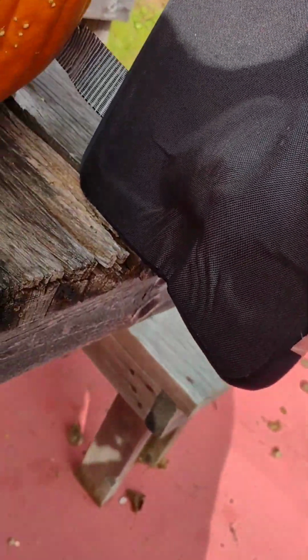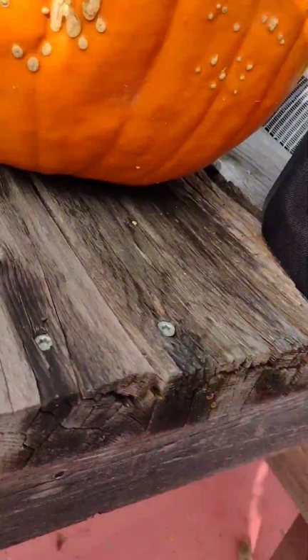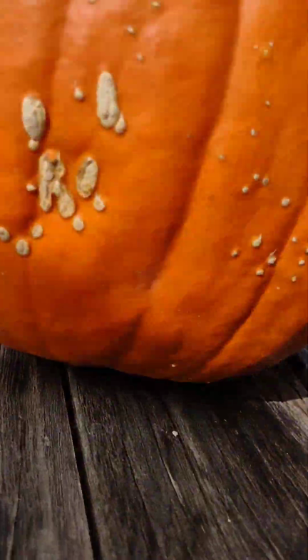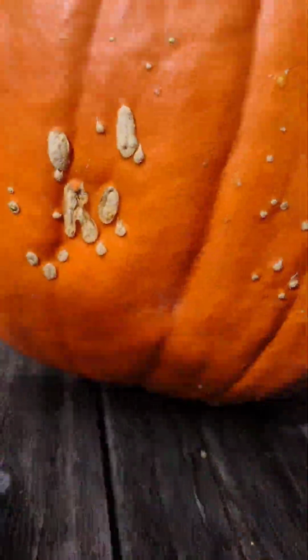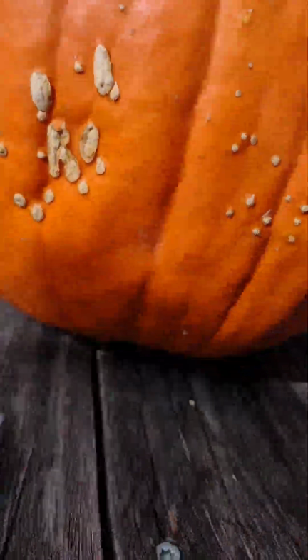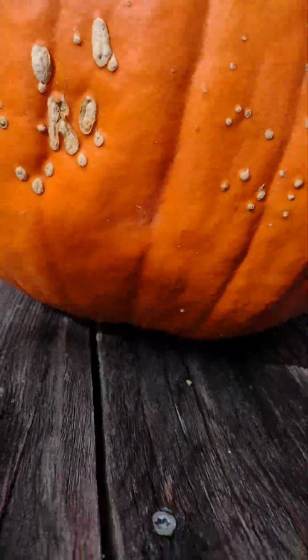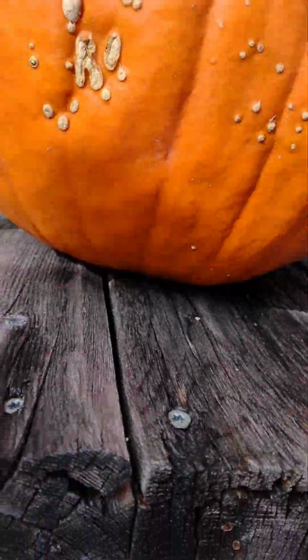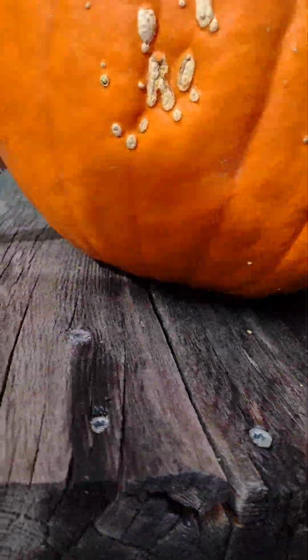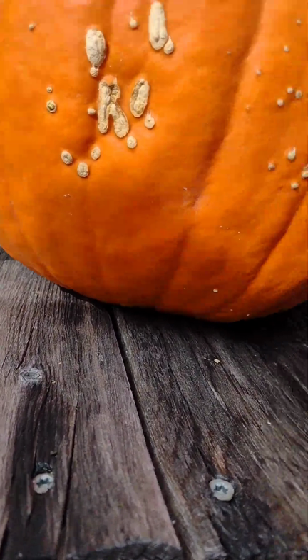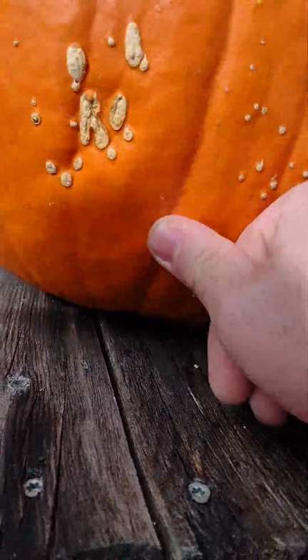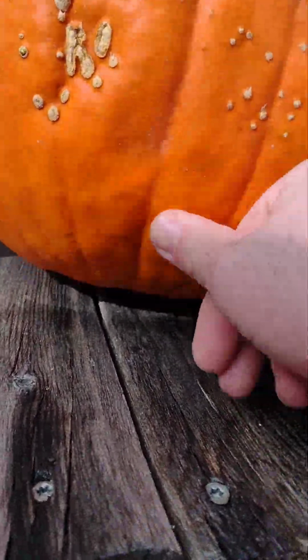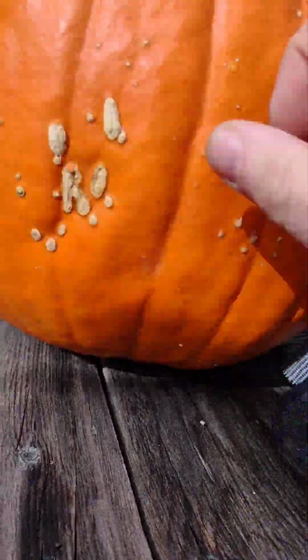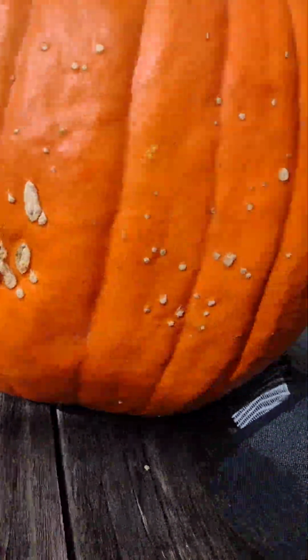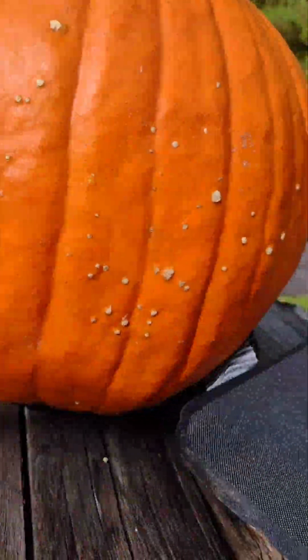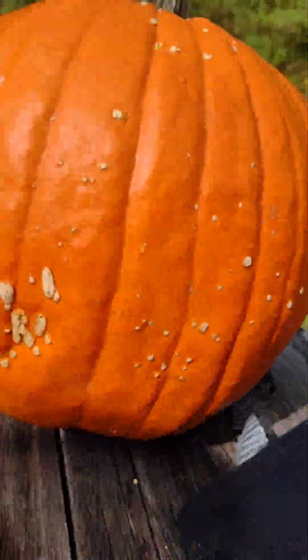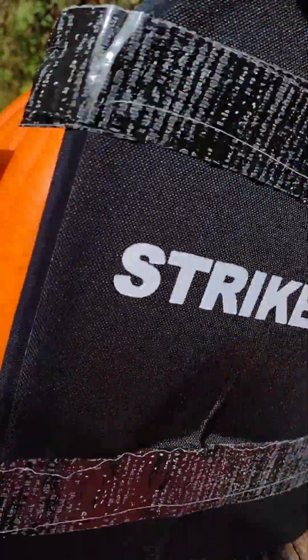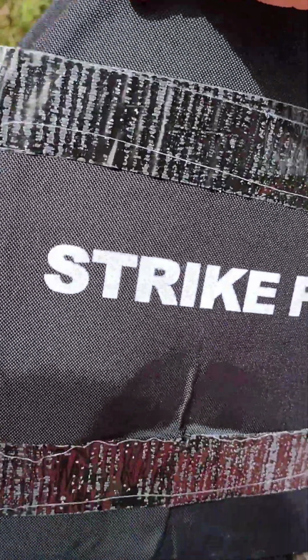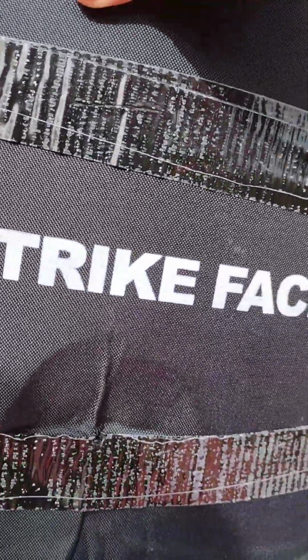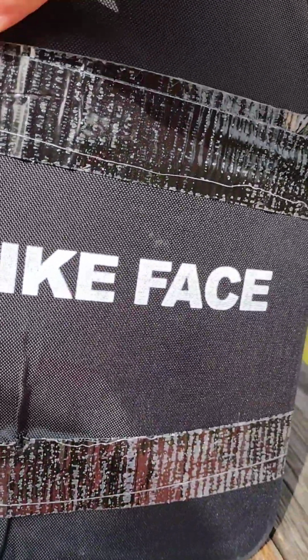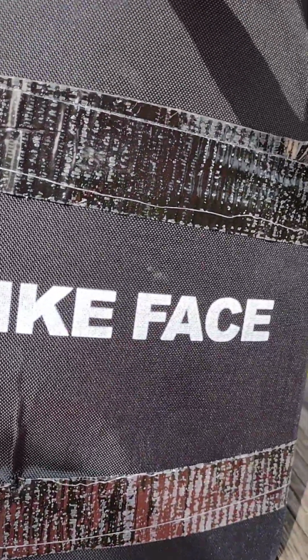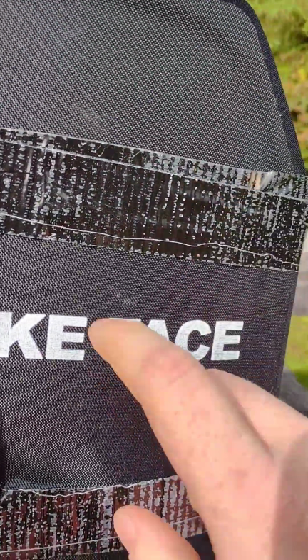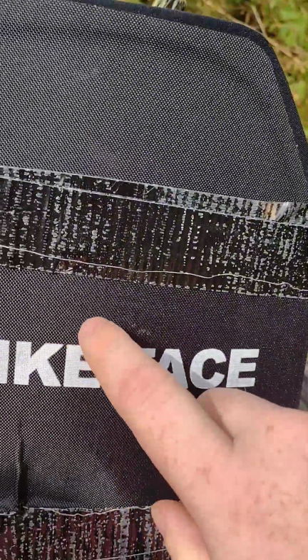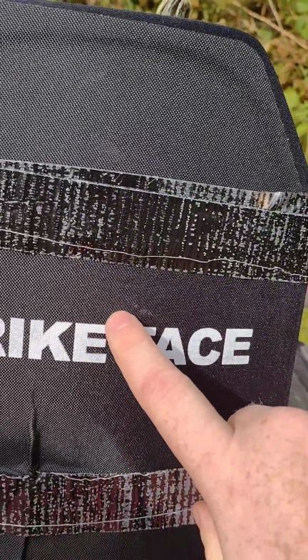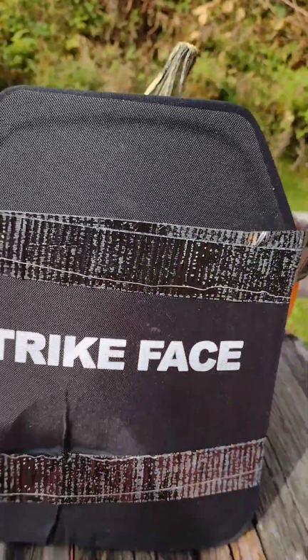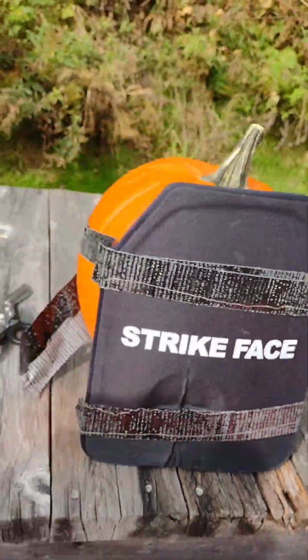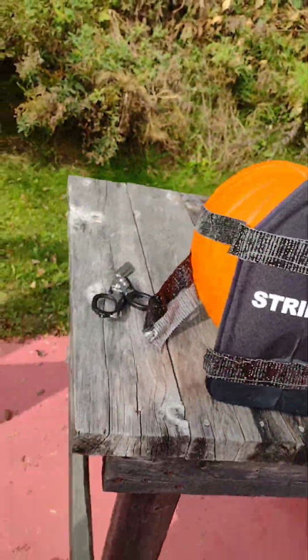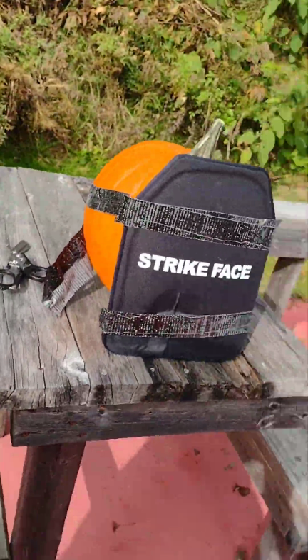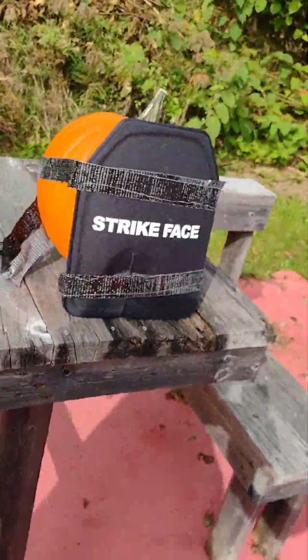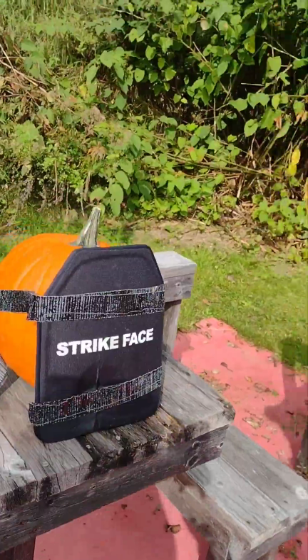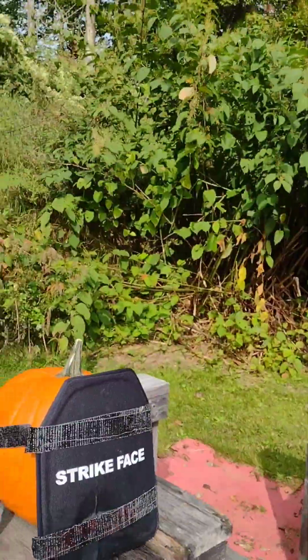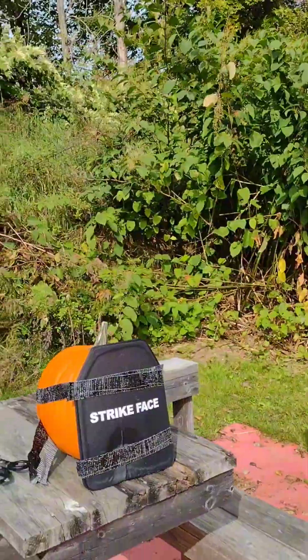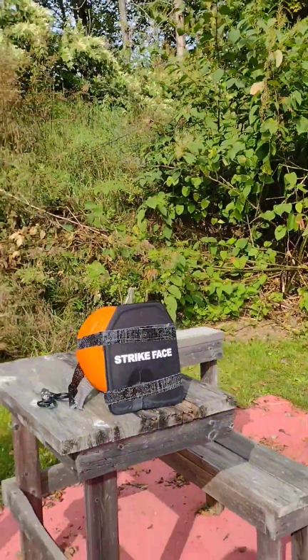I shot a little low — I'm going to aim a little higher. We're going to take another shot right about here. All right, let's back up and get this thing reset.